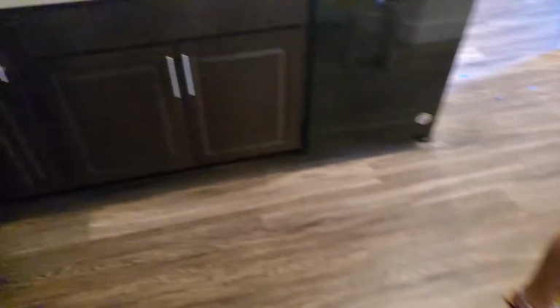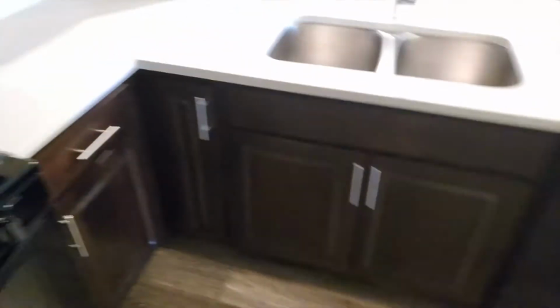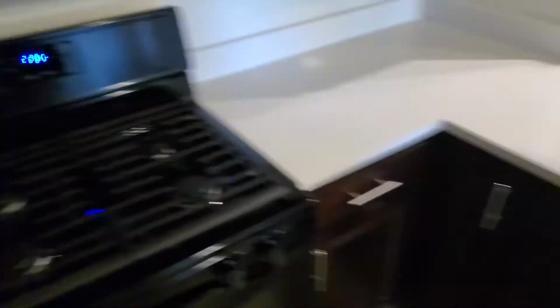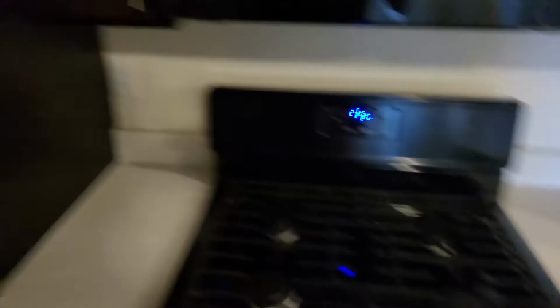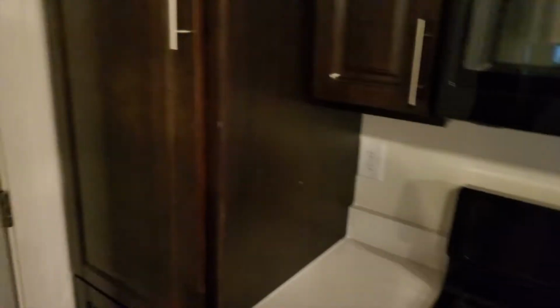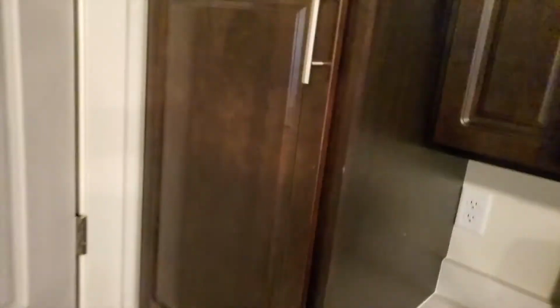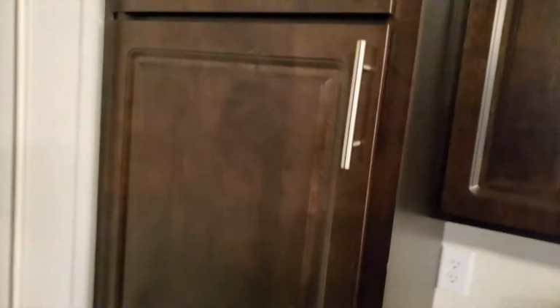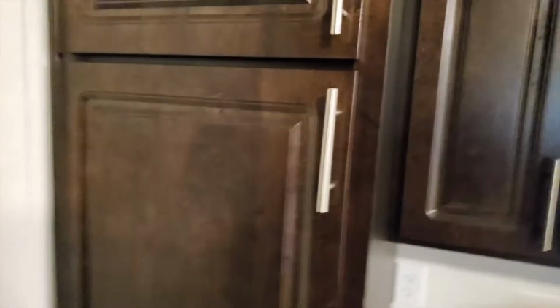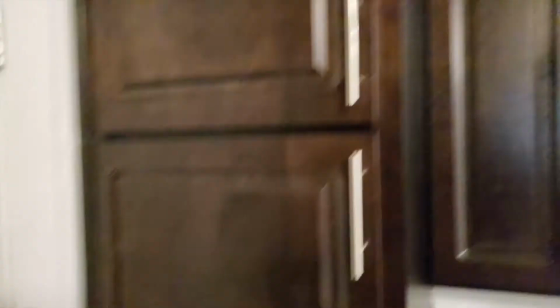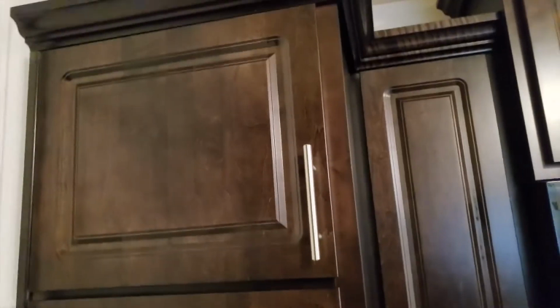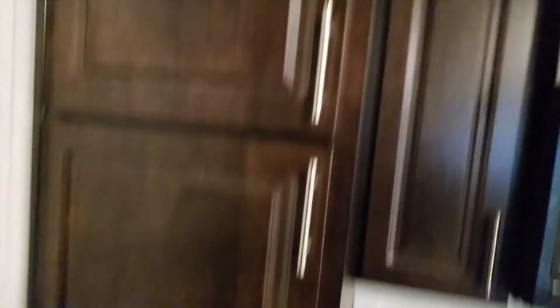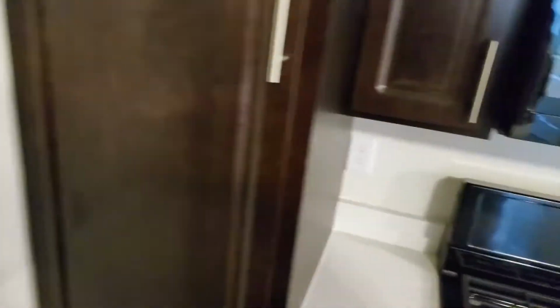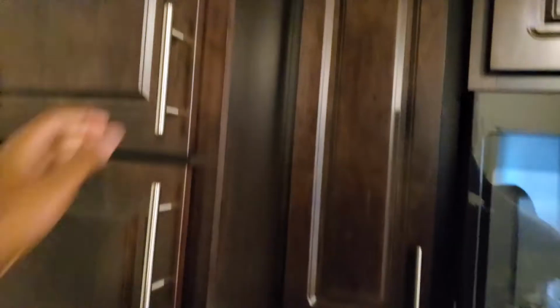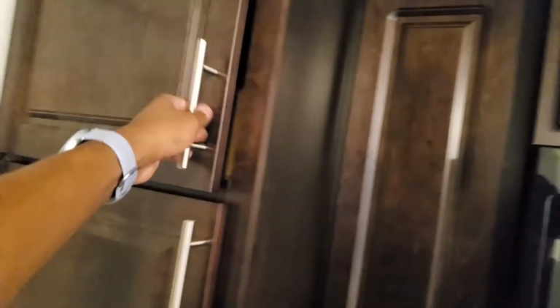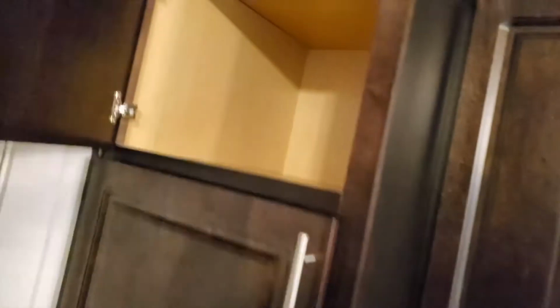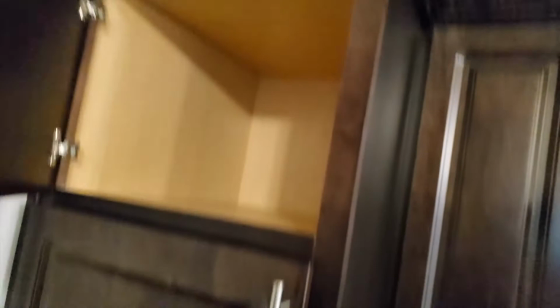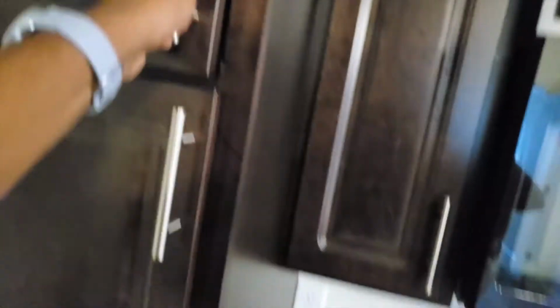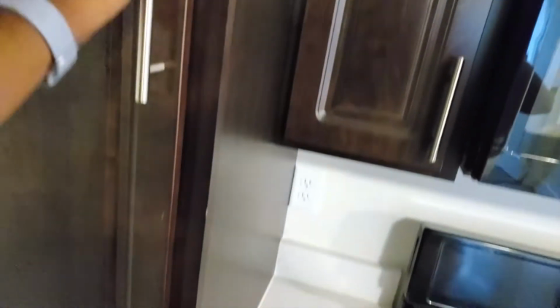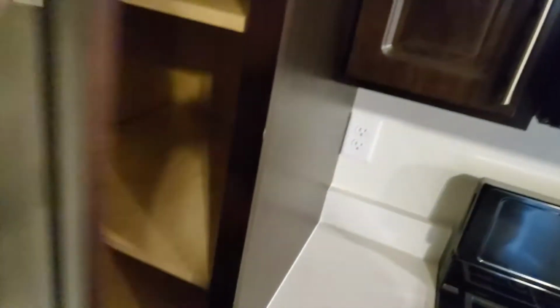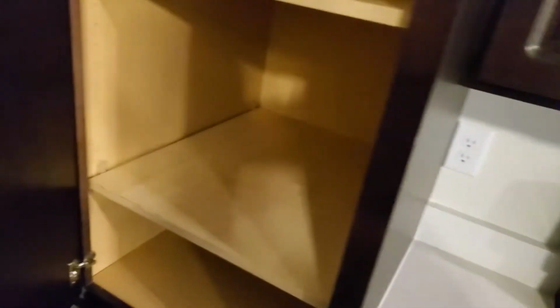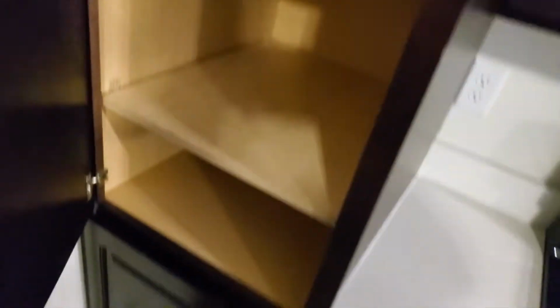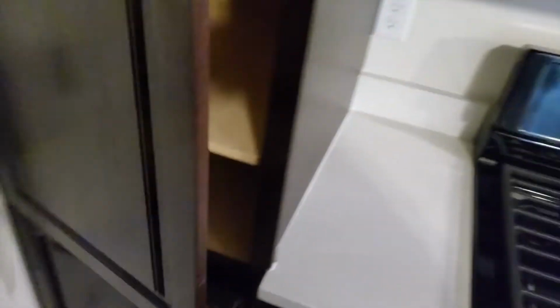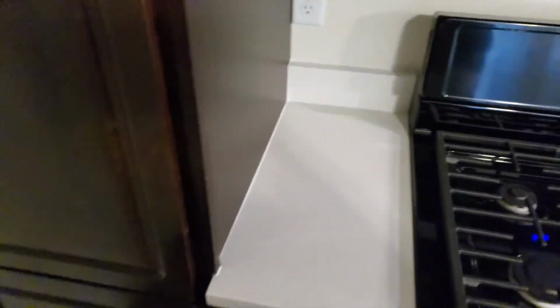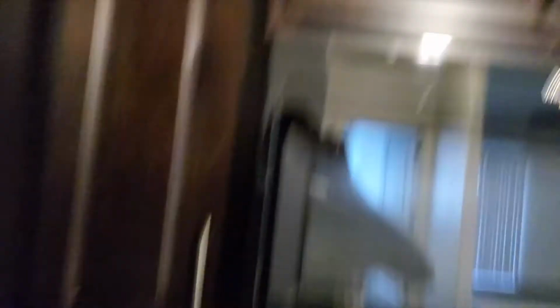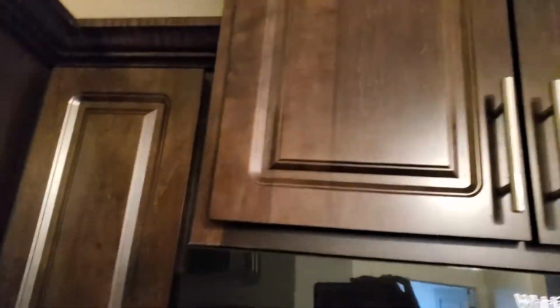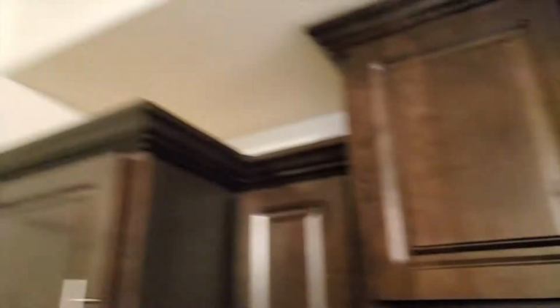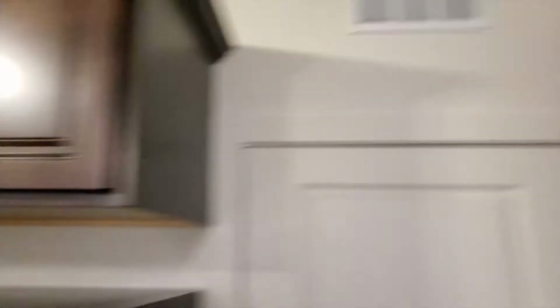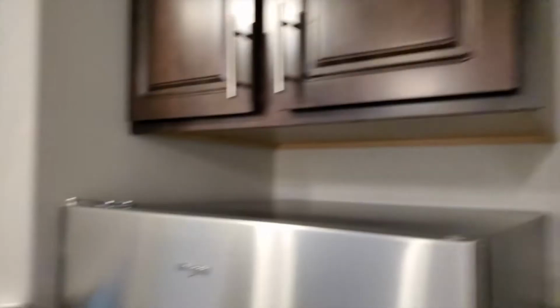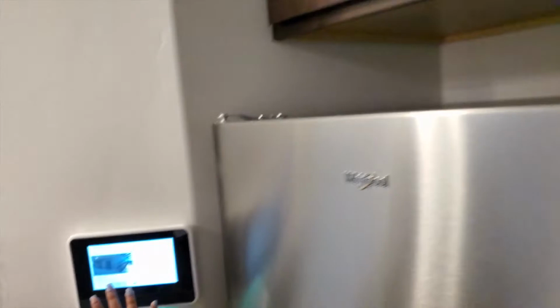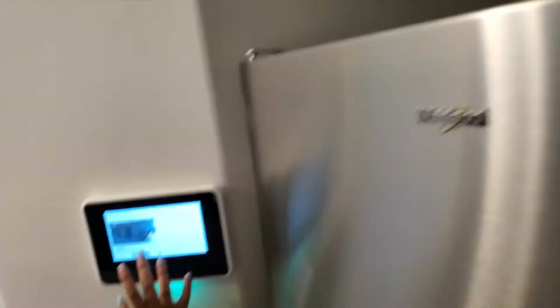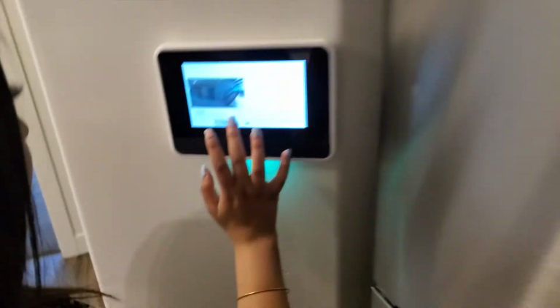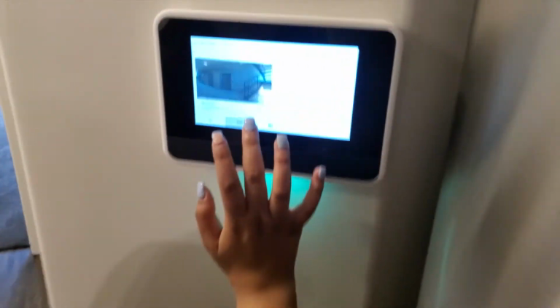We don't really have a pantry, but this is what we have — kind of like a pantry. It's pretty big, pretty big. It's good for the two of us.